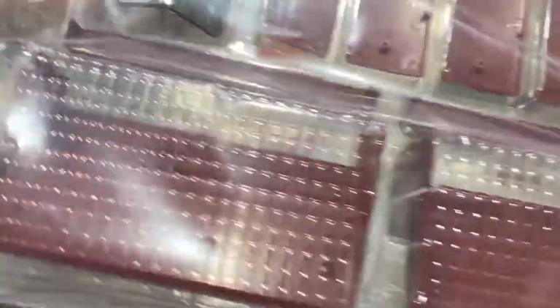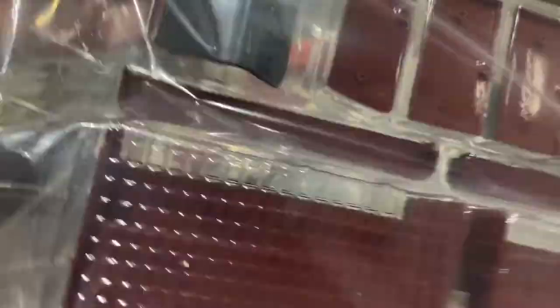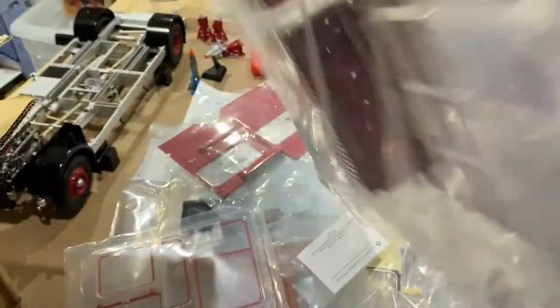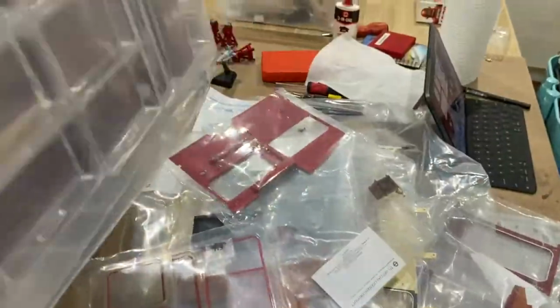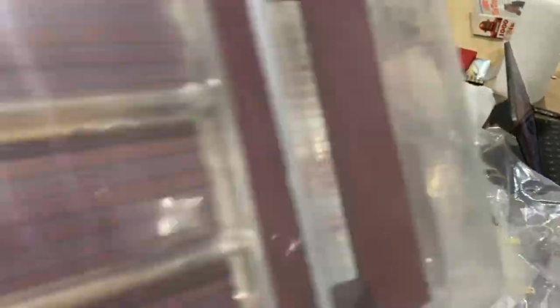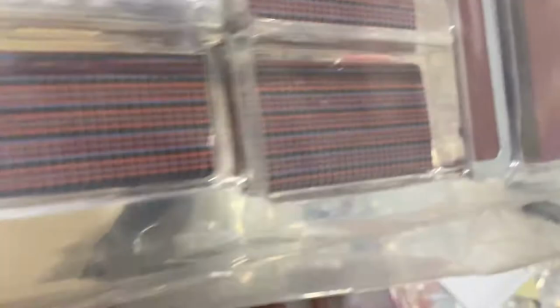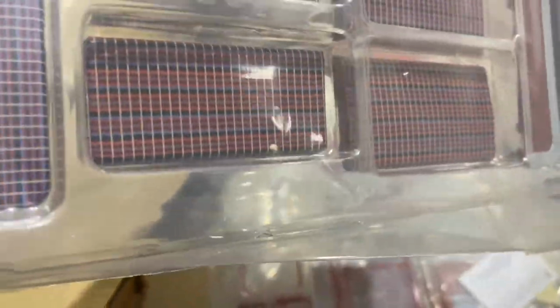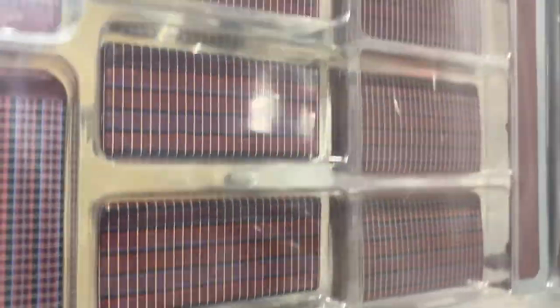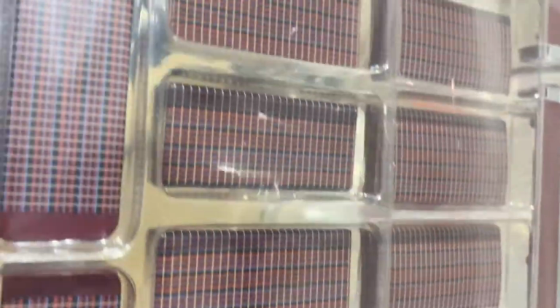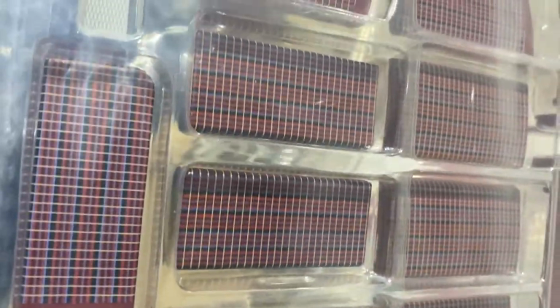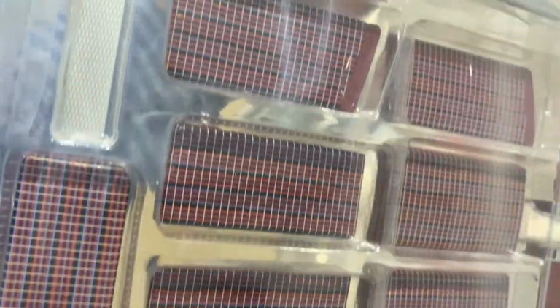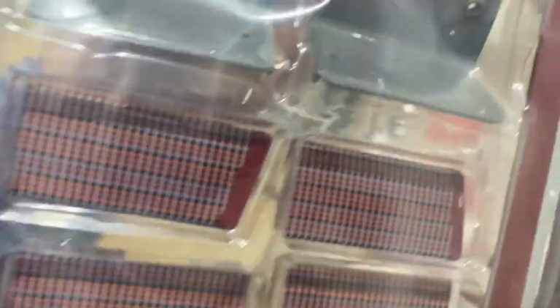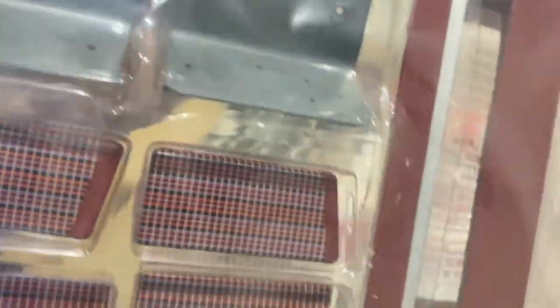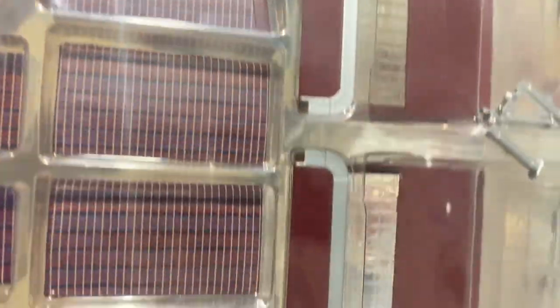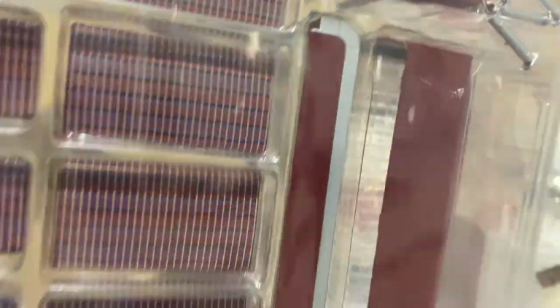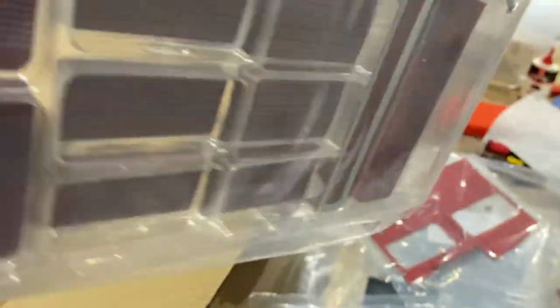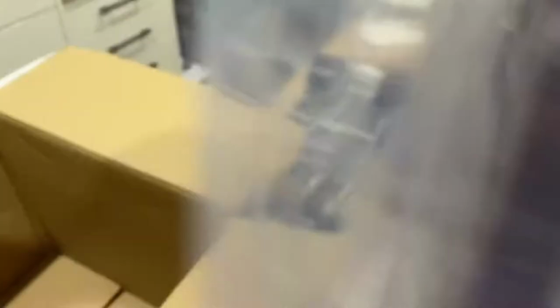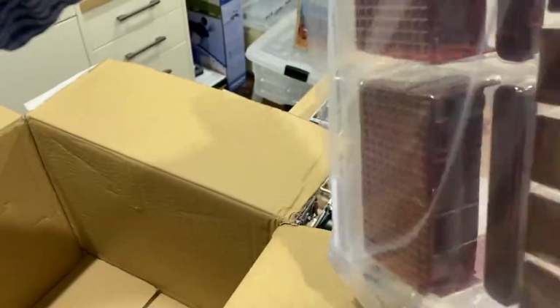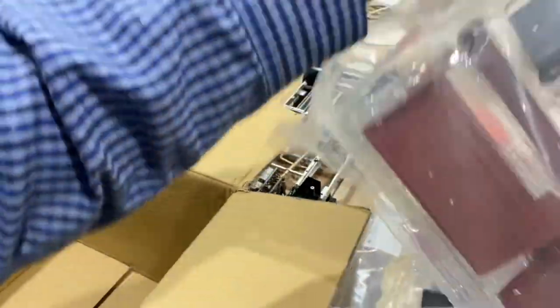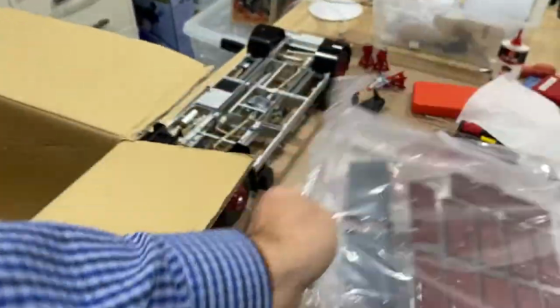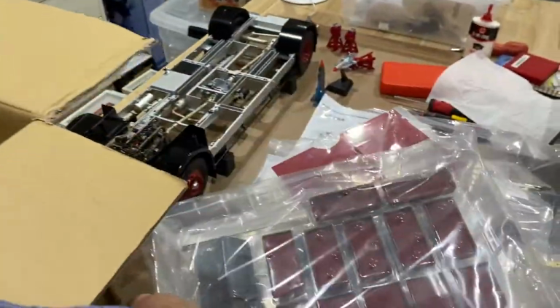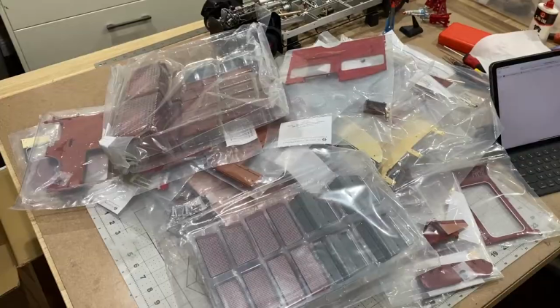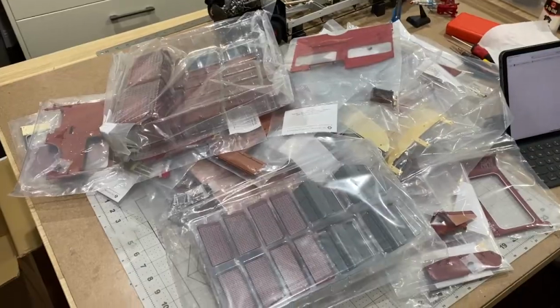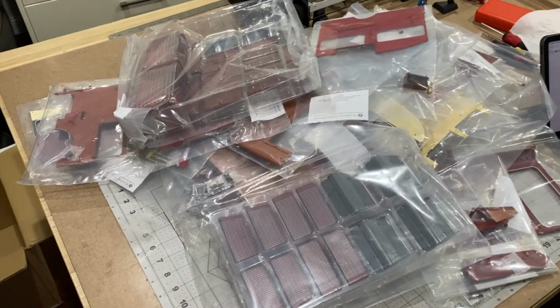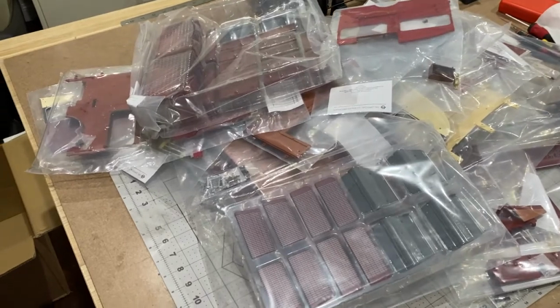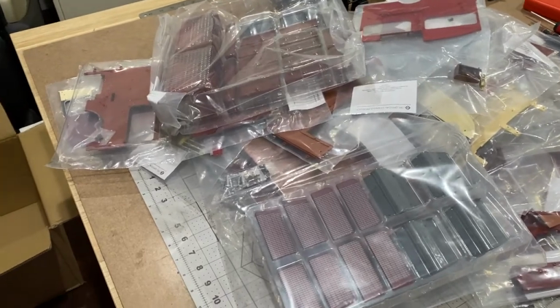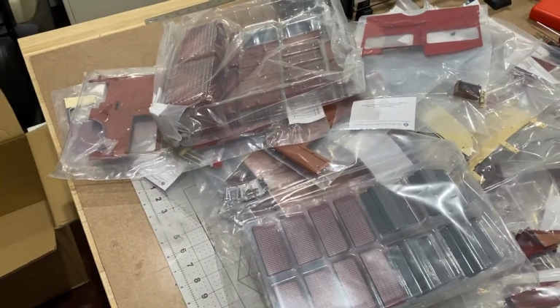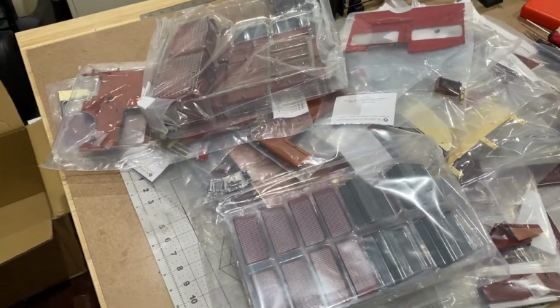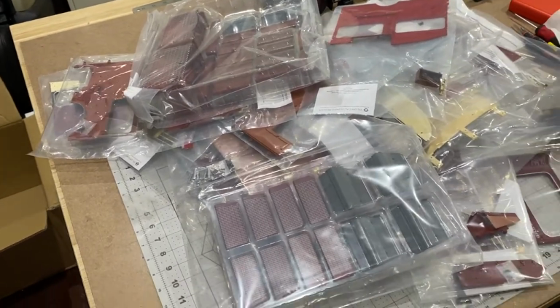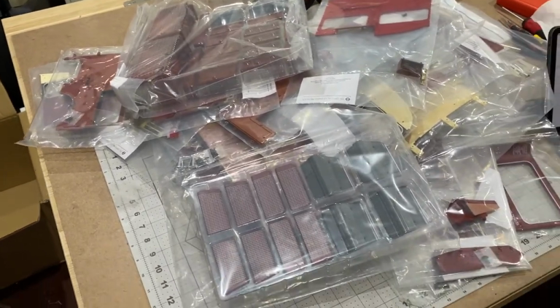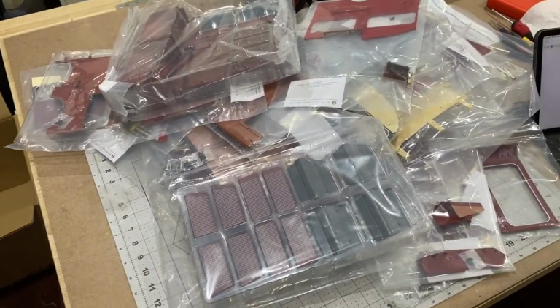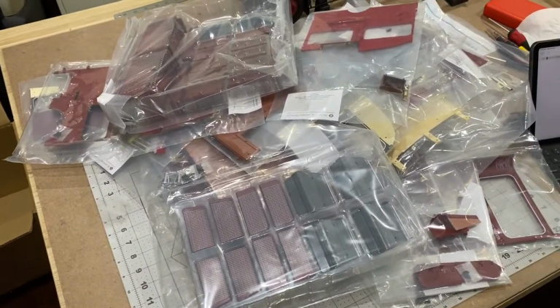And then an enormous packet full of seats. Look at that lot - it's just like a massive pile of parts. It's going to be amazing when this is all done.